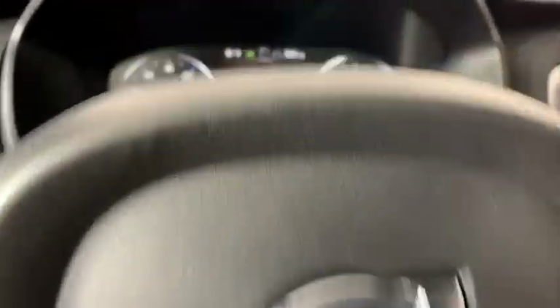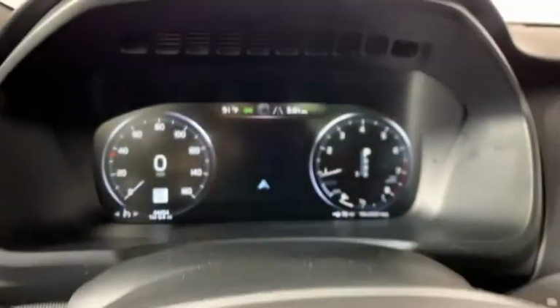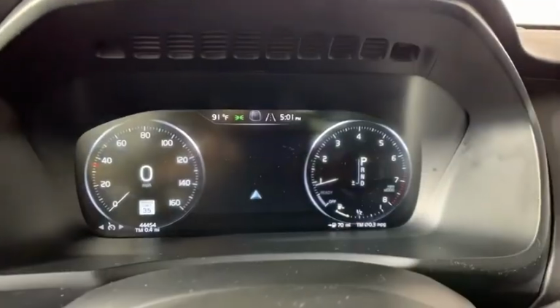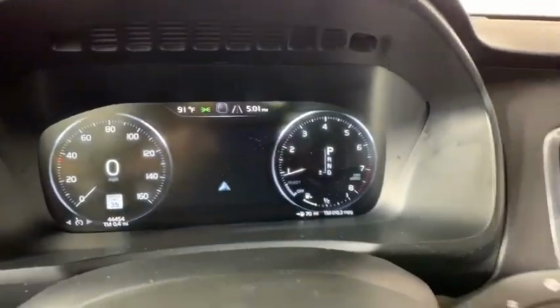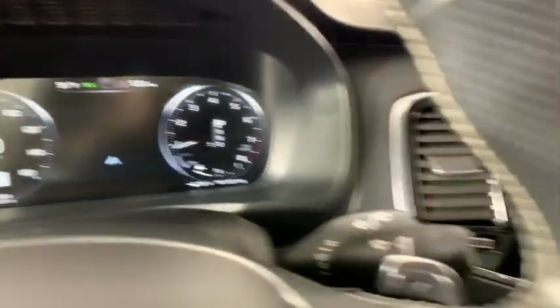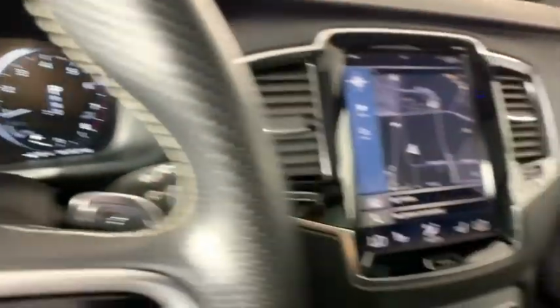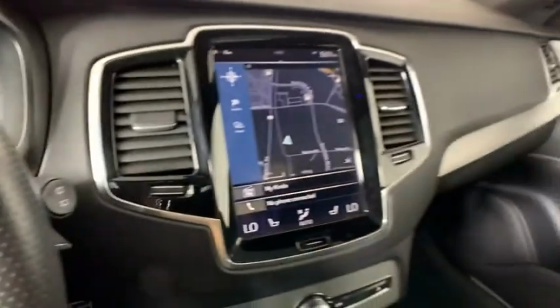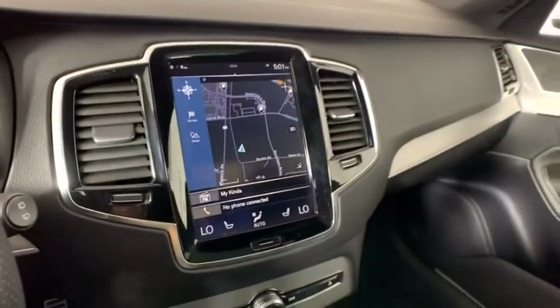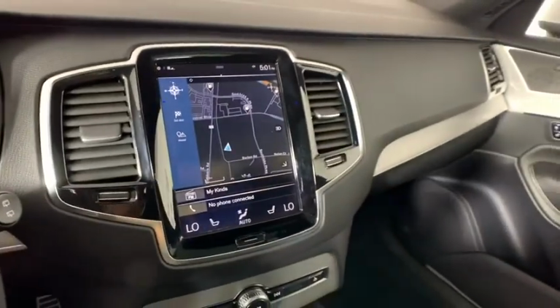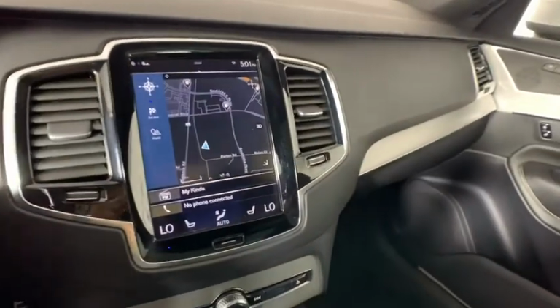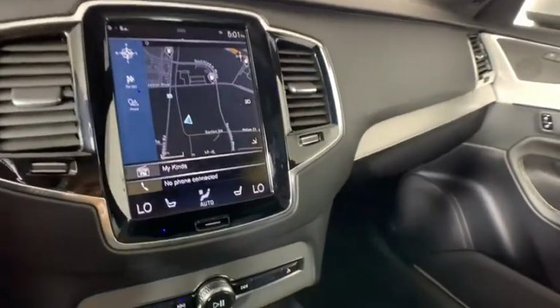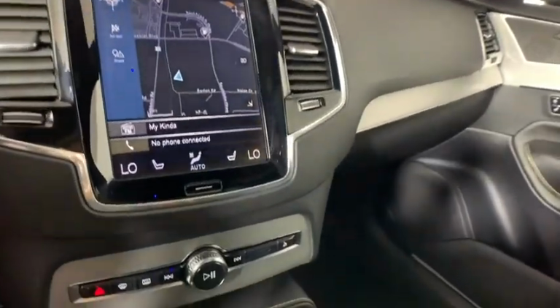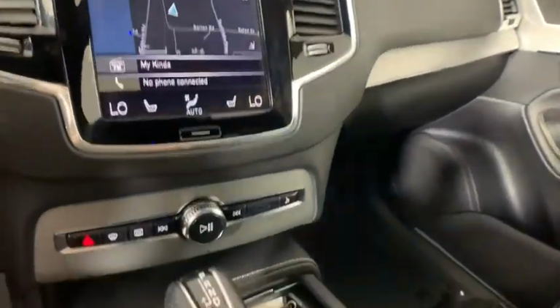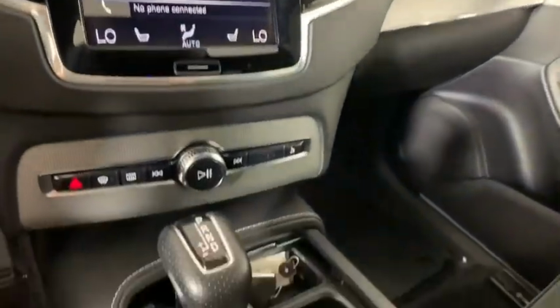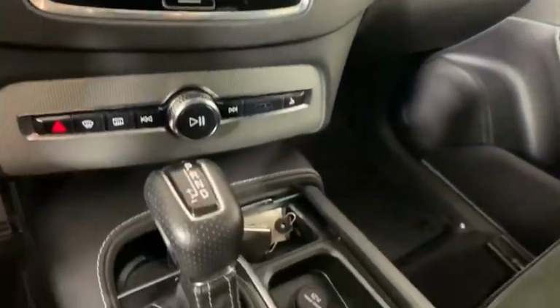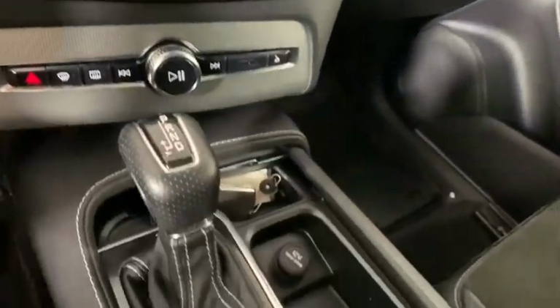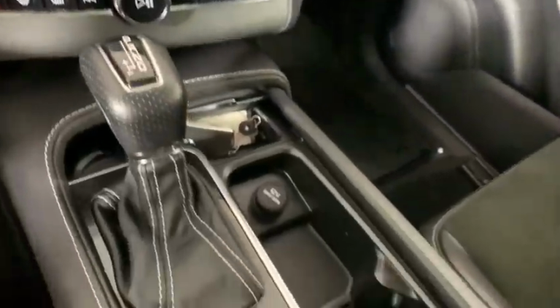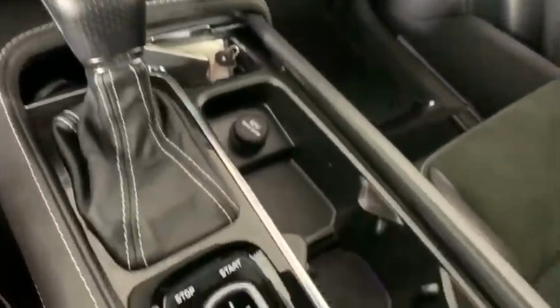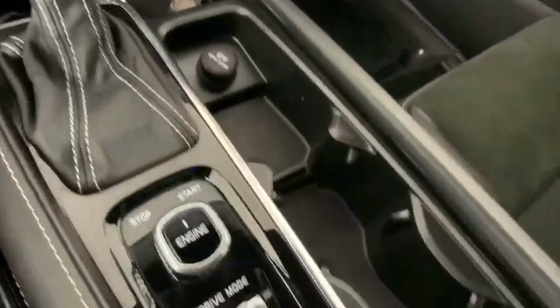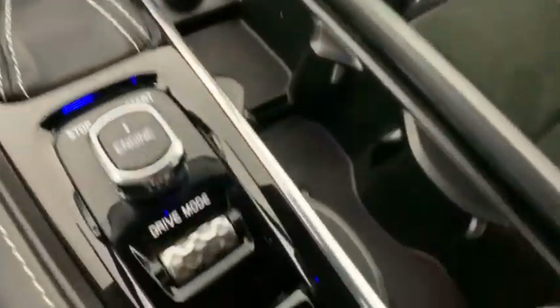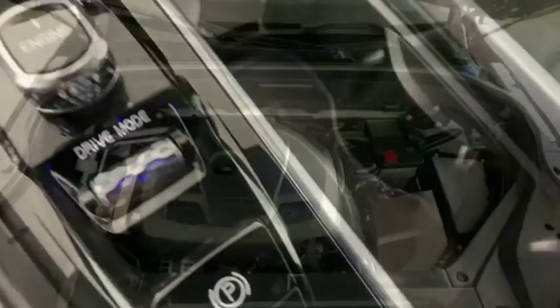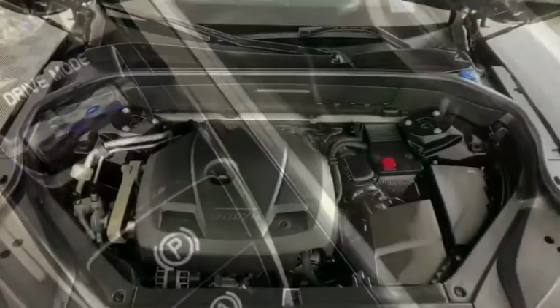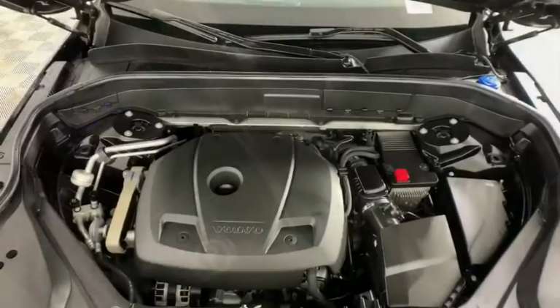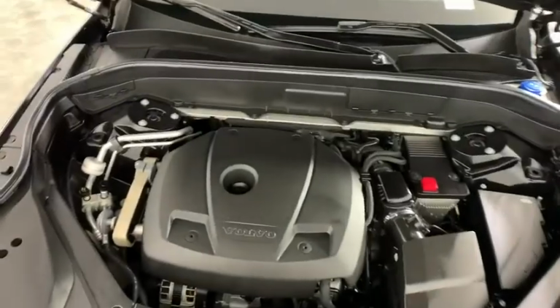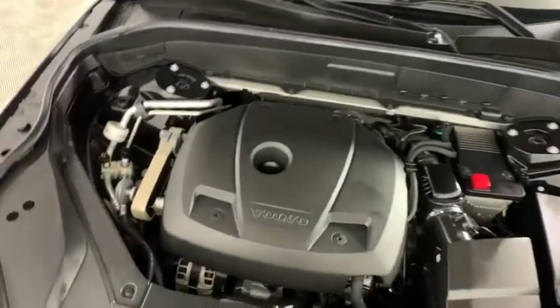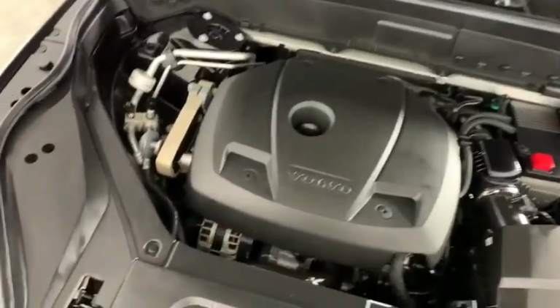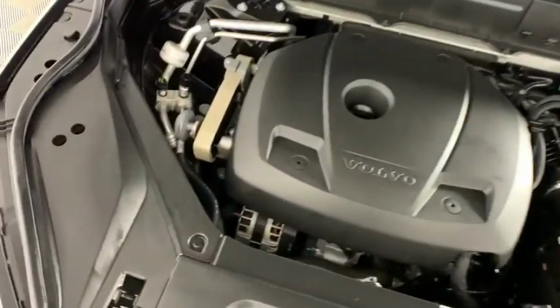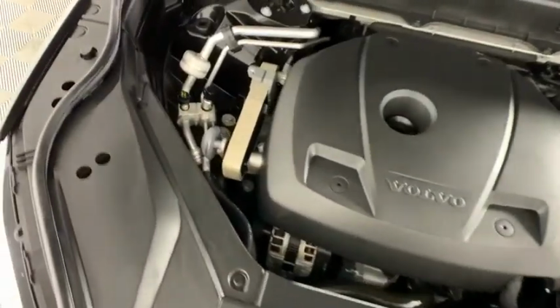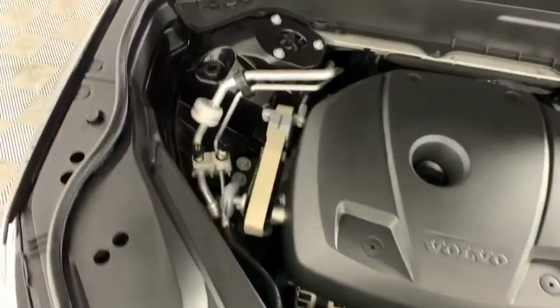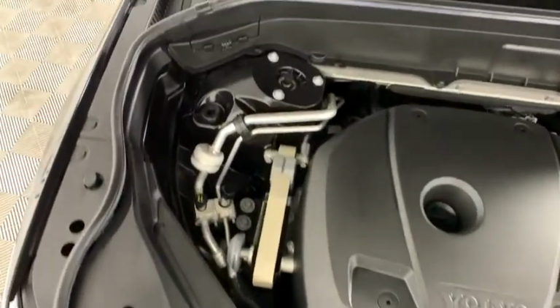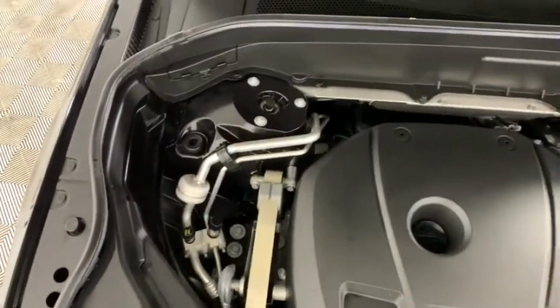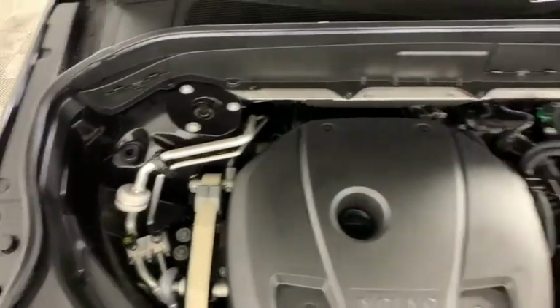Fog lights, rear window defroster, trip computer, power windows, heated front seats, electronic stability control, security system, power moonroof, brake assist.